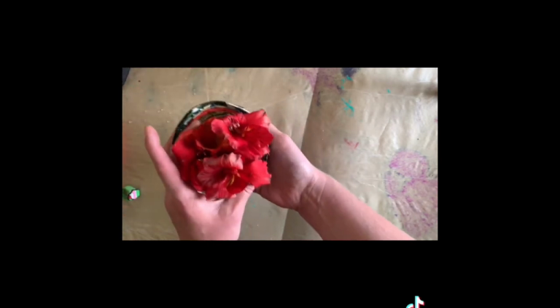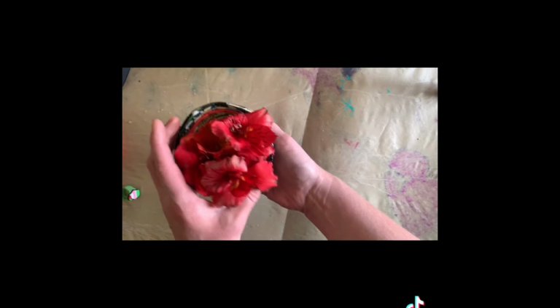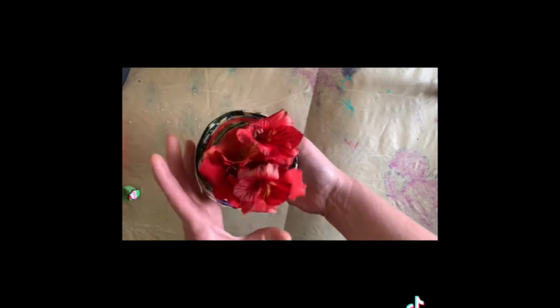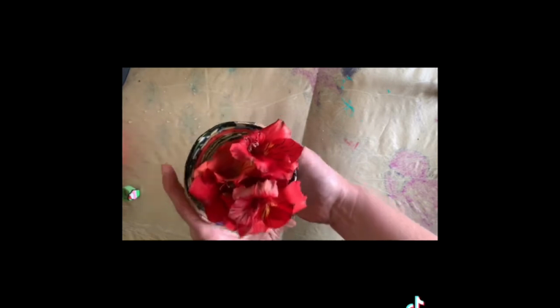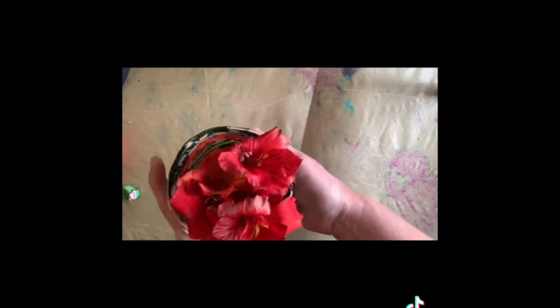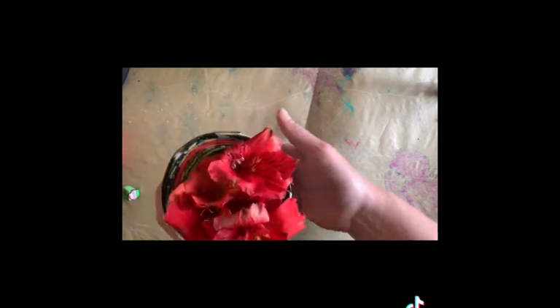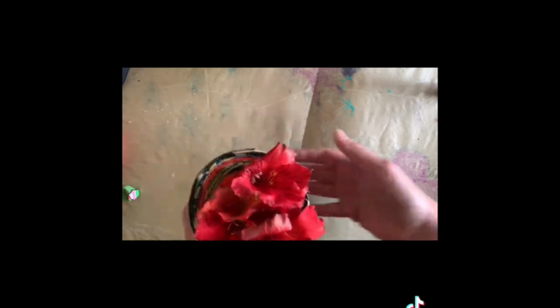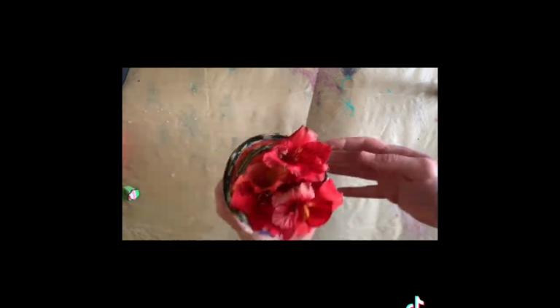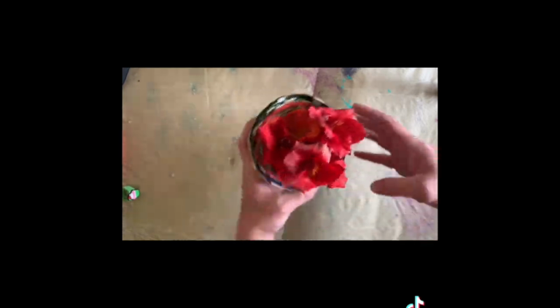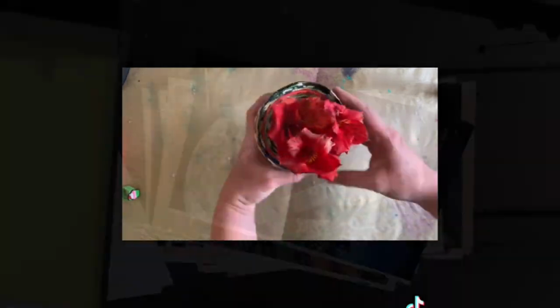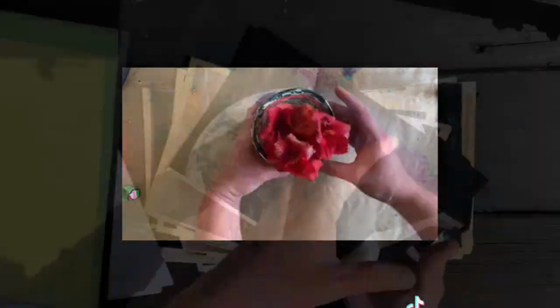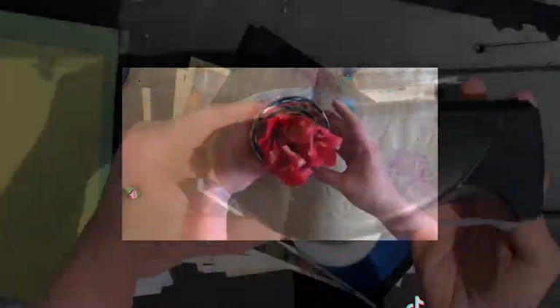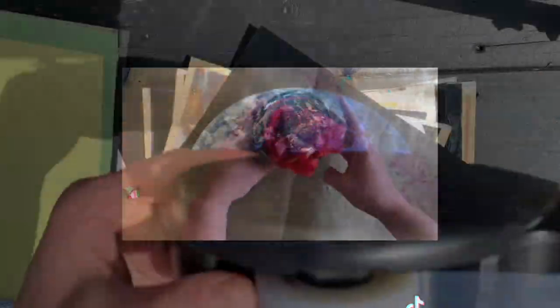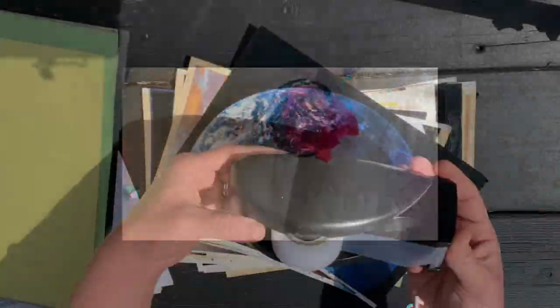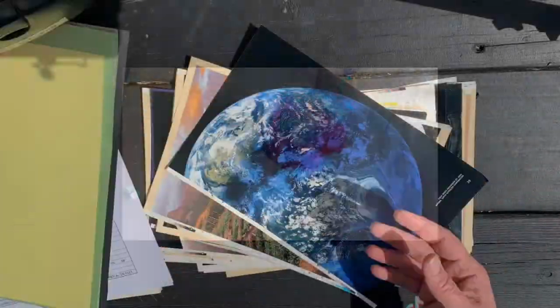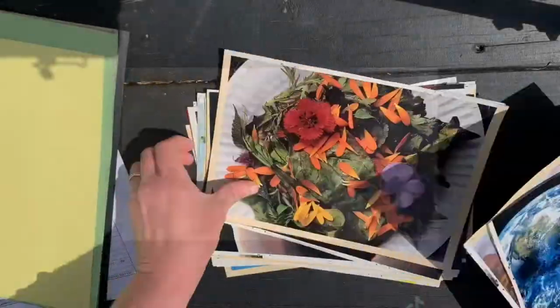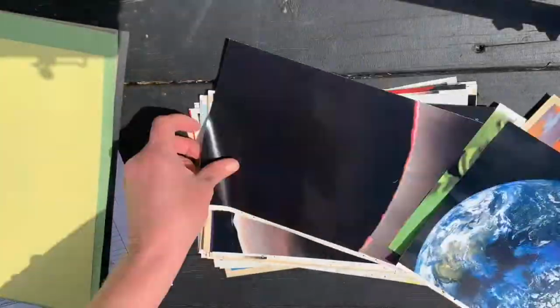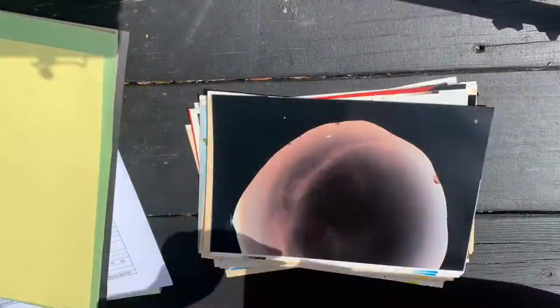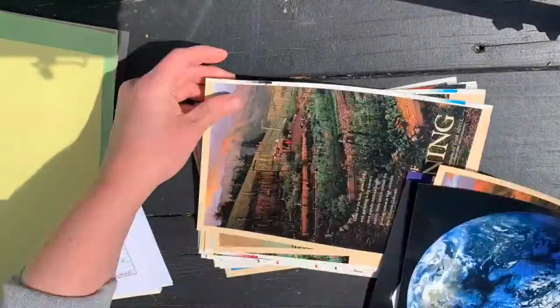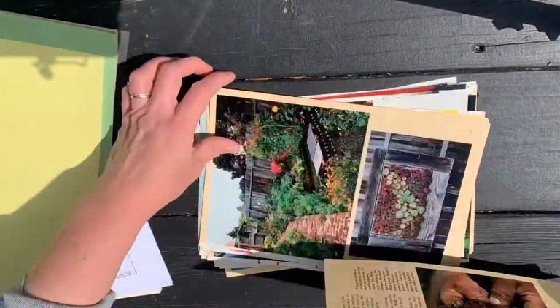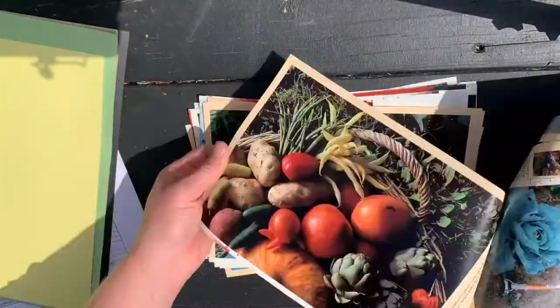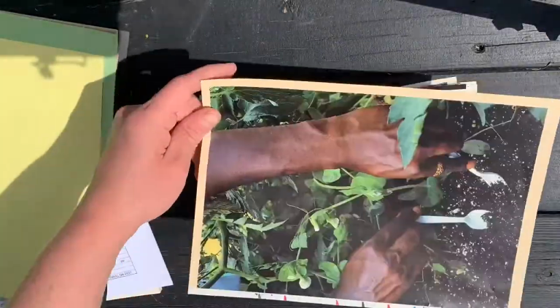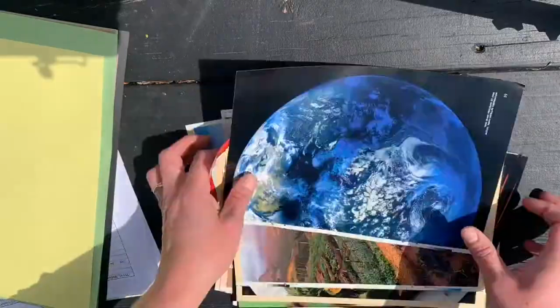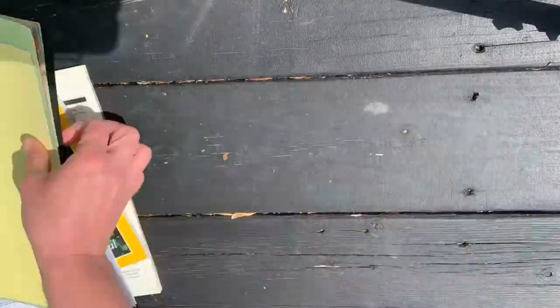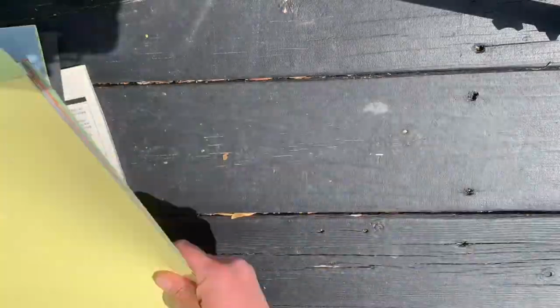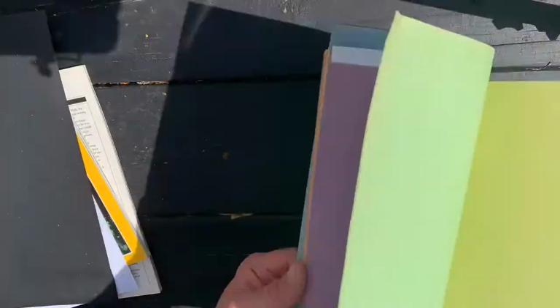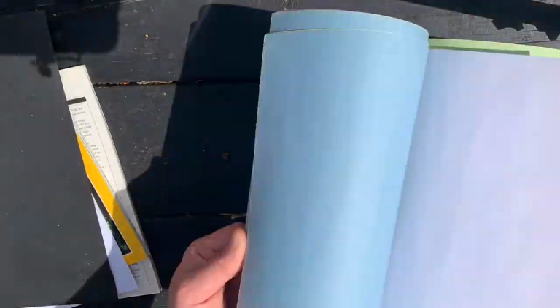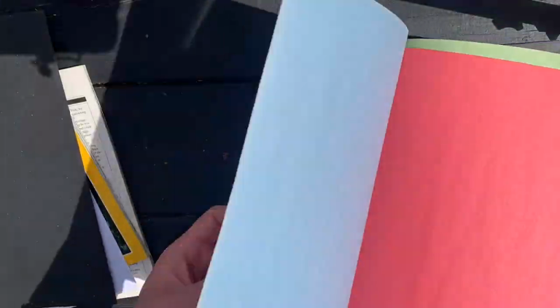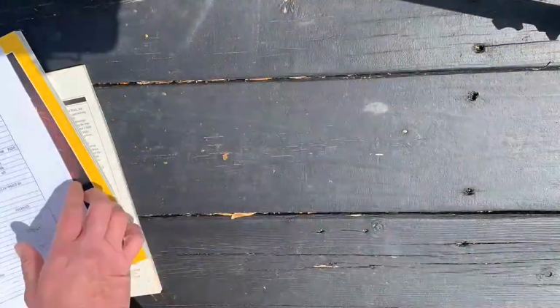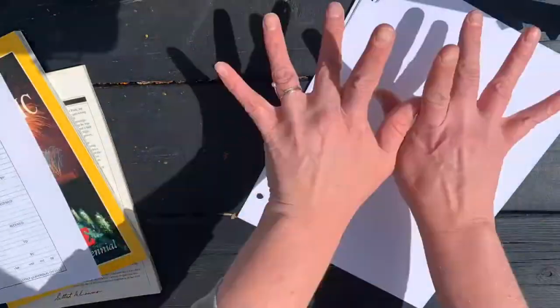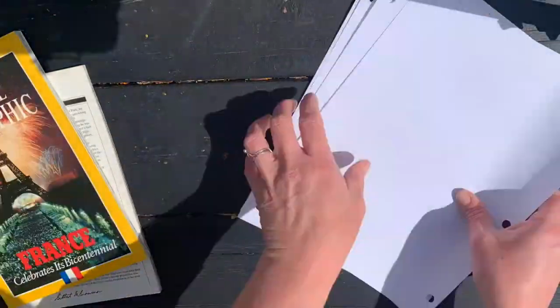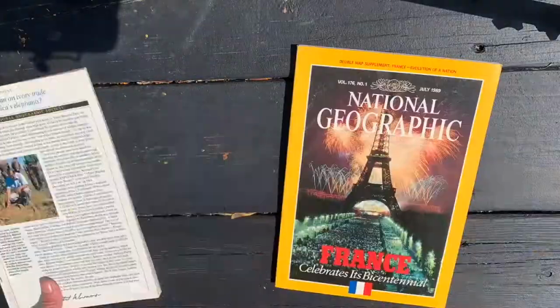Hey folks, it's time to choose your paper. You can use magazines, construction, scrap paper, newspaper — really anything you have.